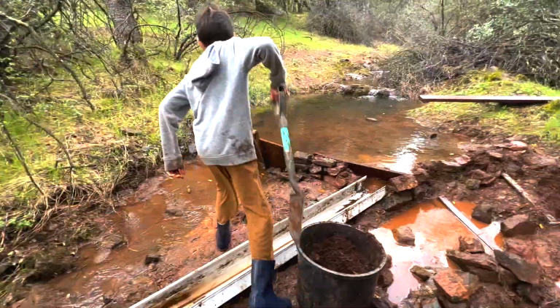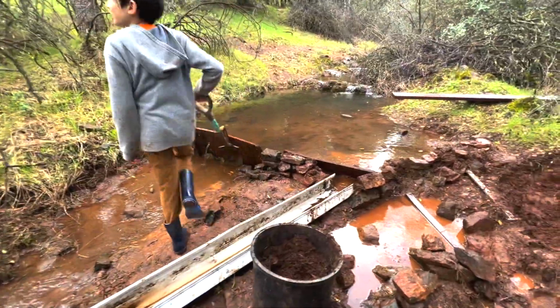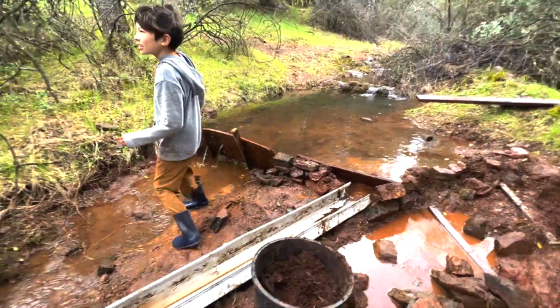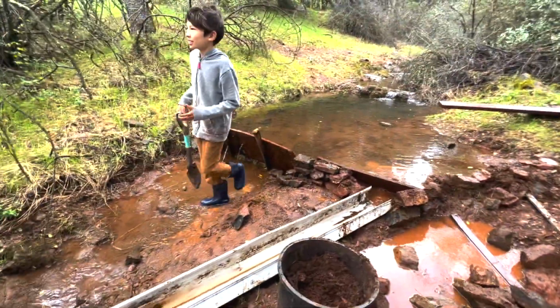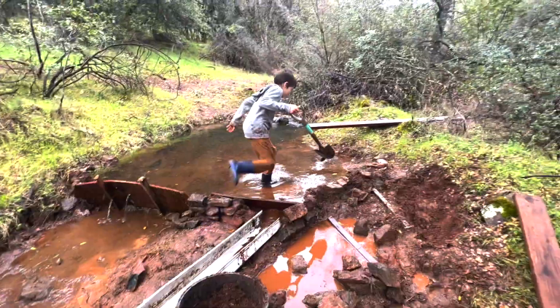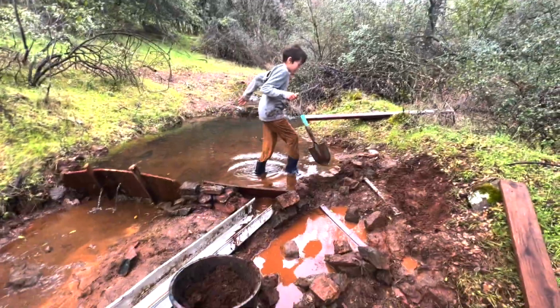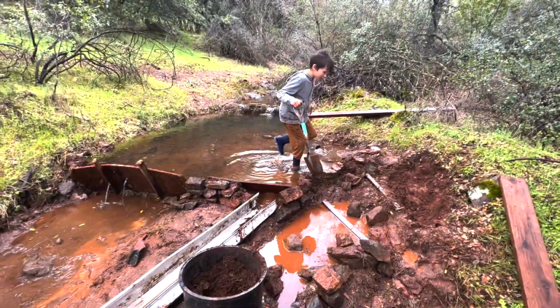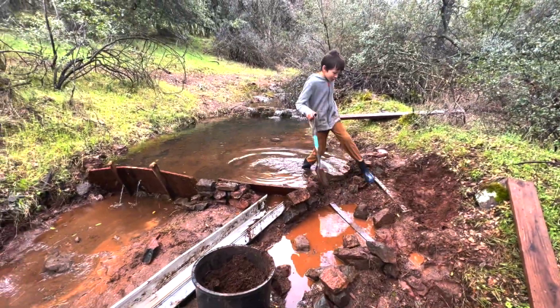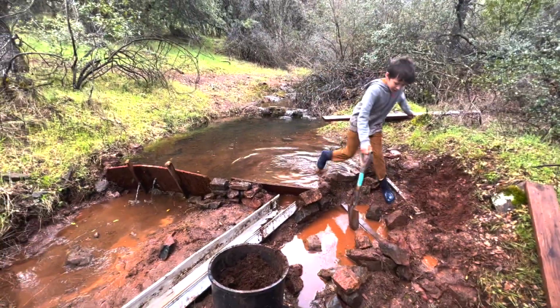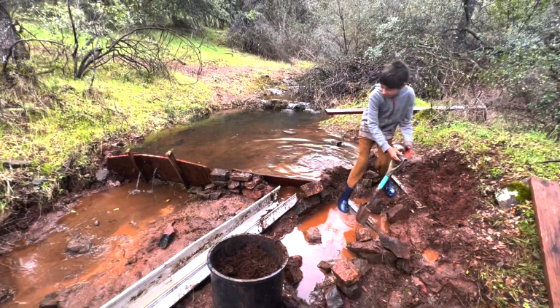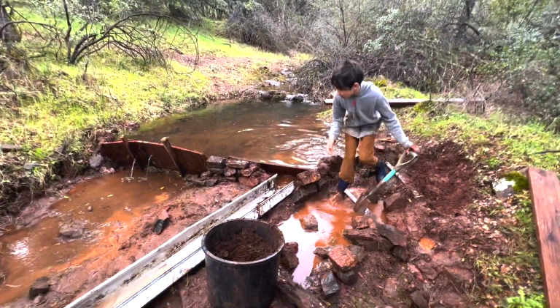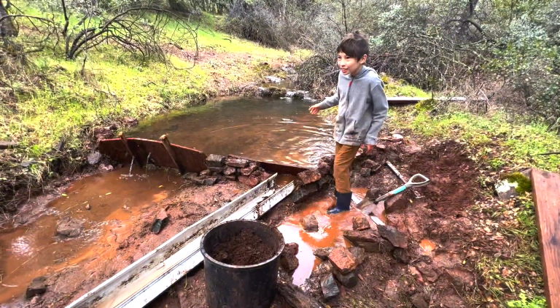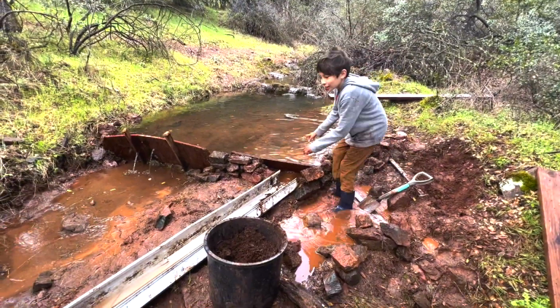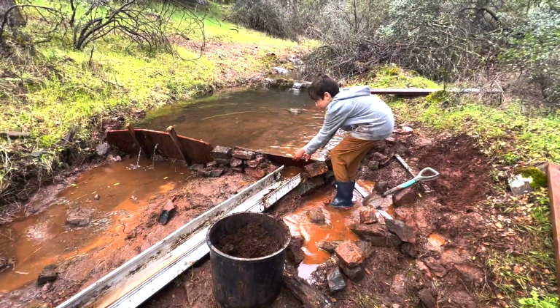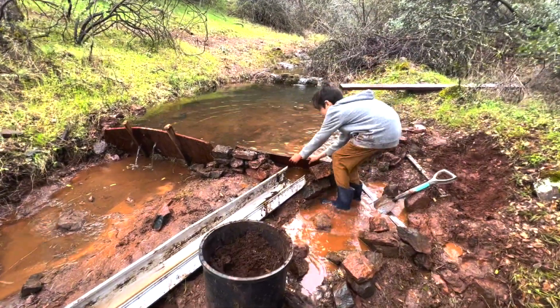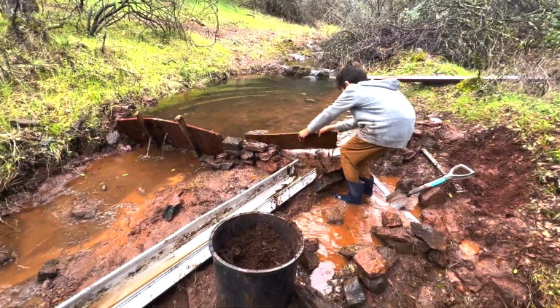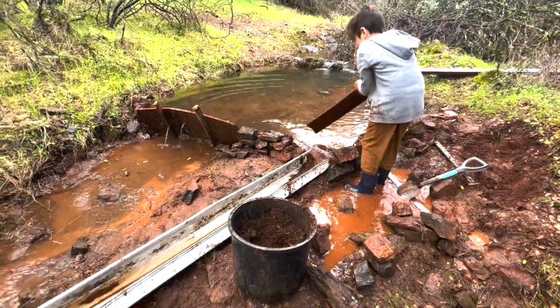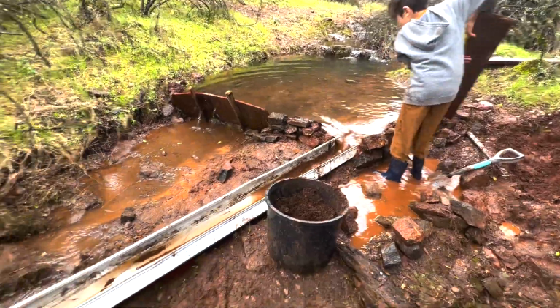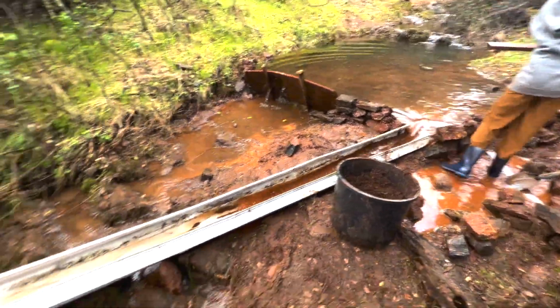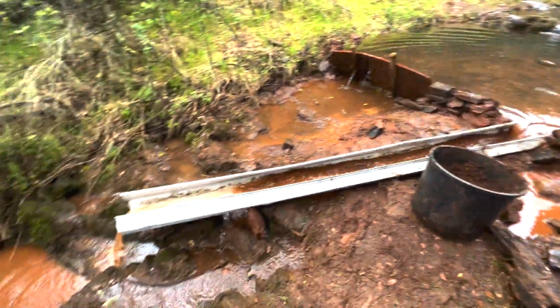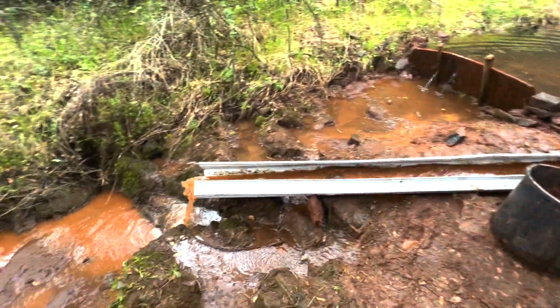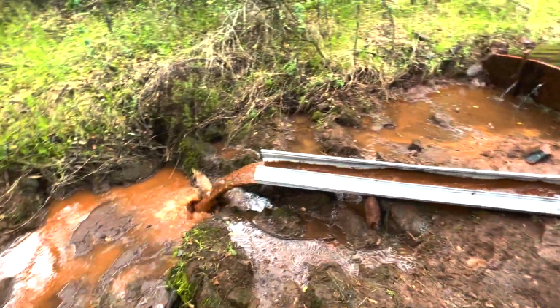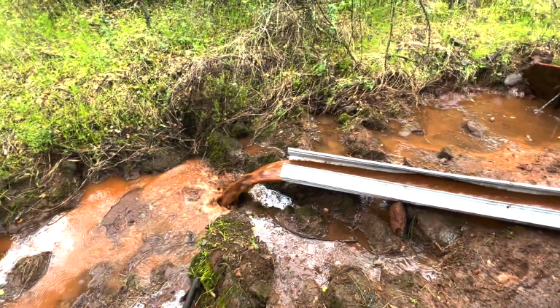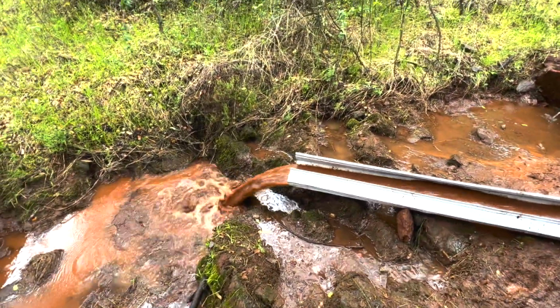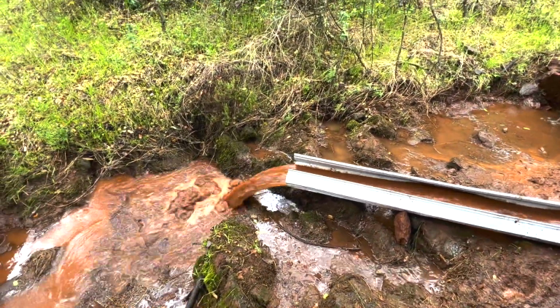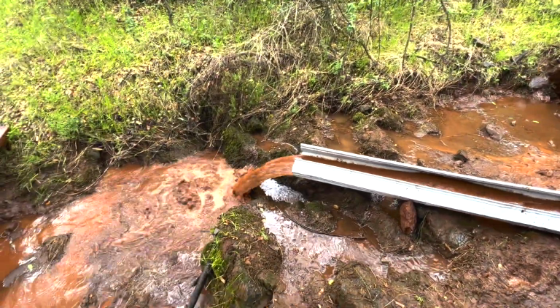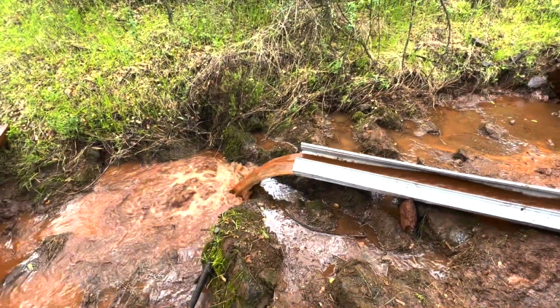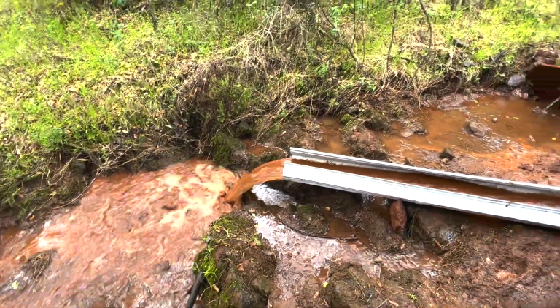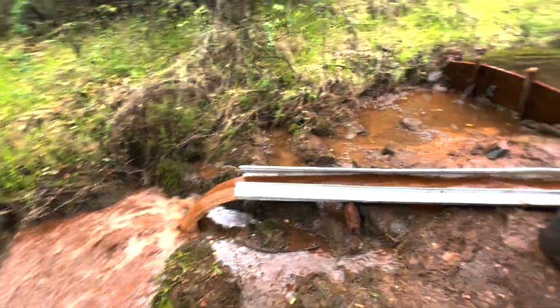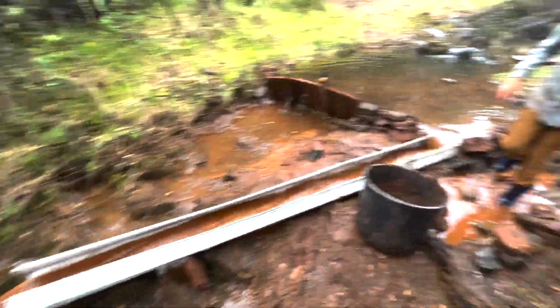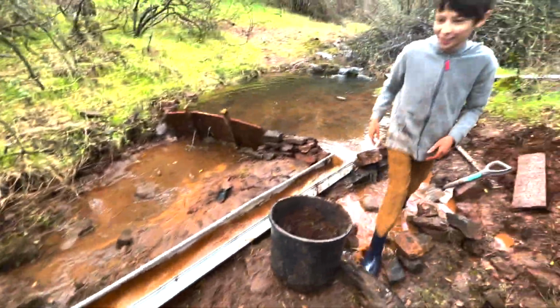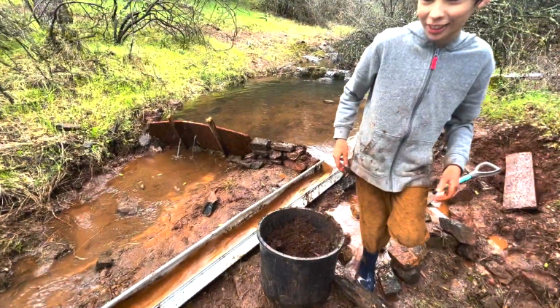Look what he did. Ready? He's going to pull it off. There it goes. Wow, look at all that water. Look at it go.